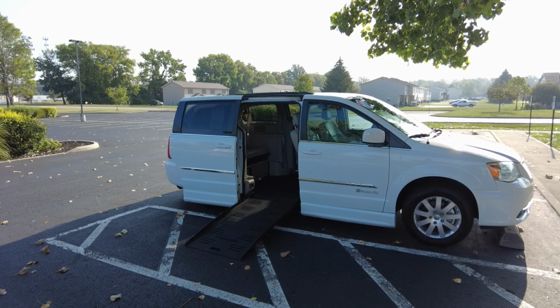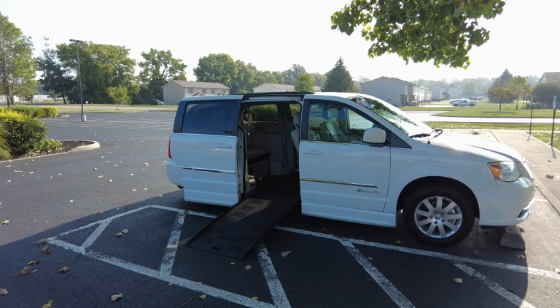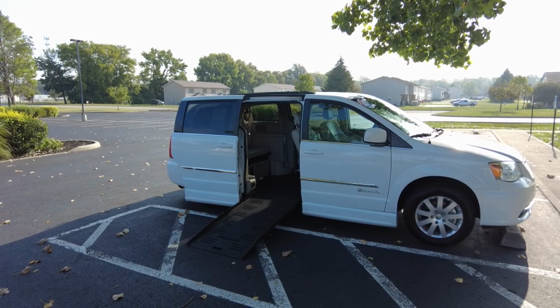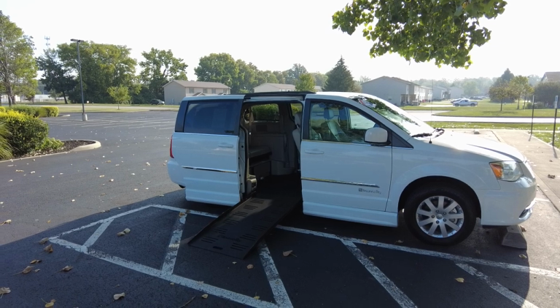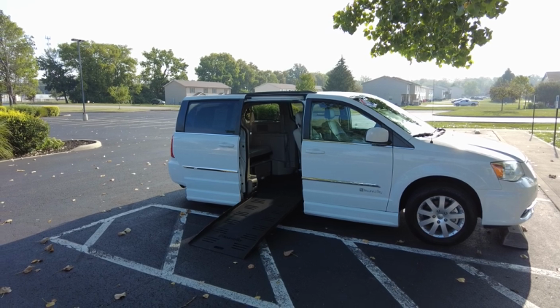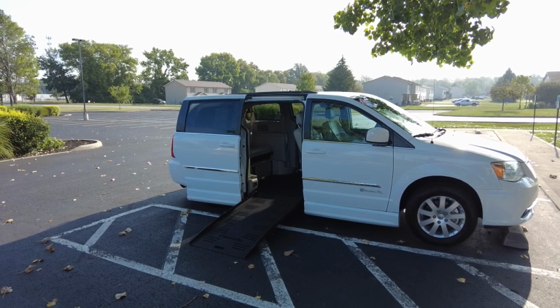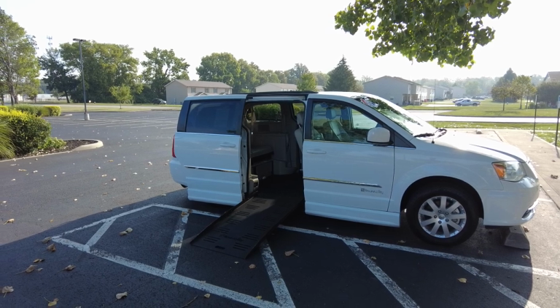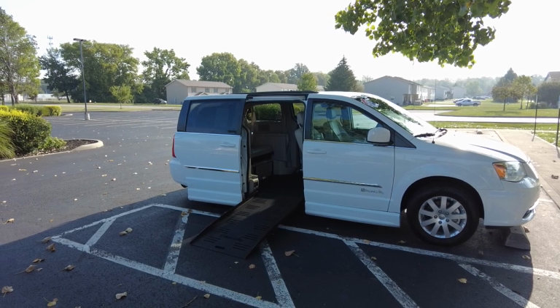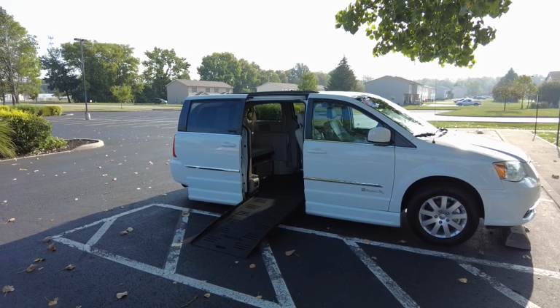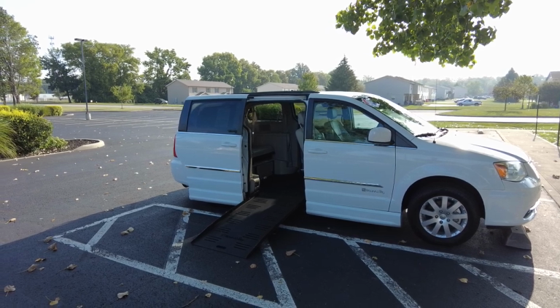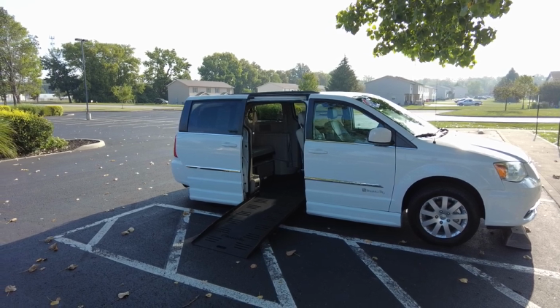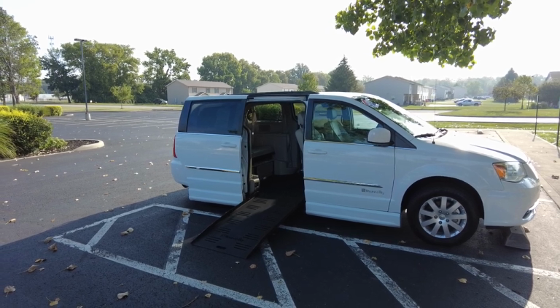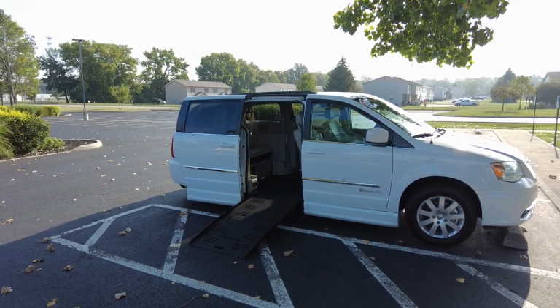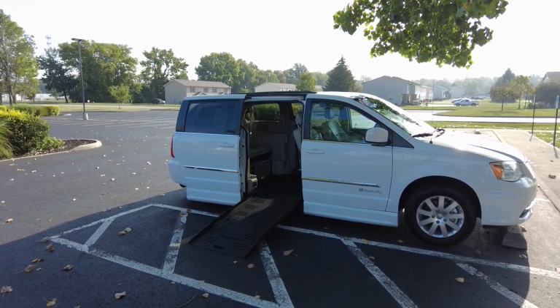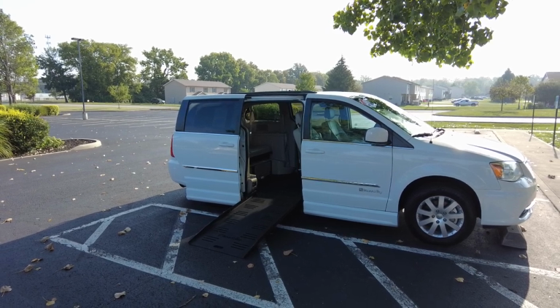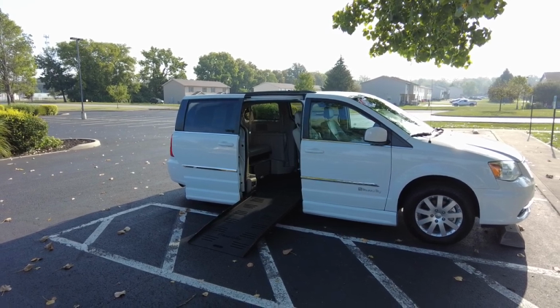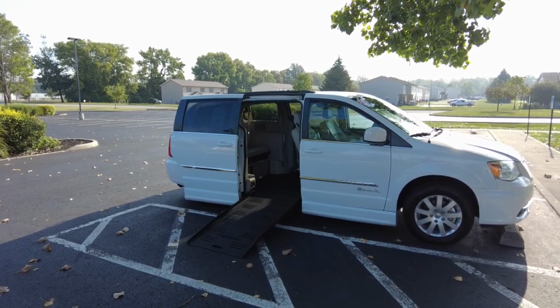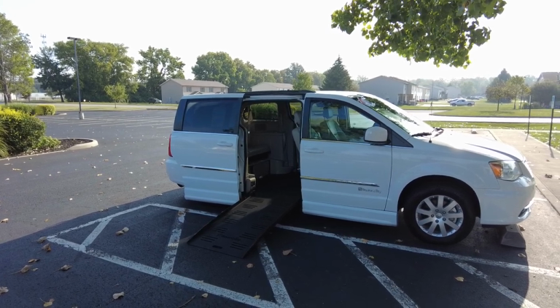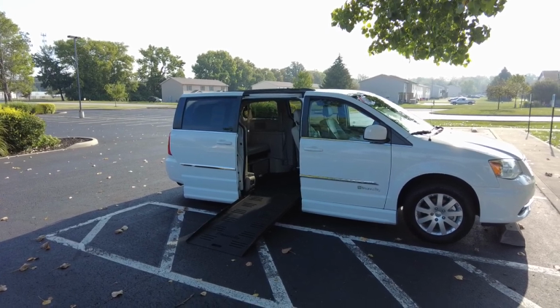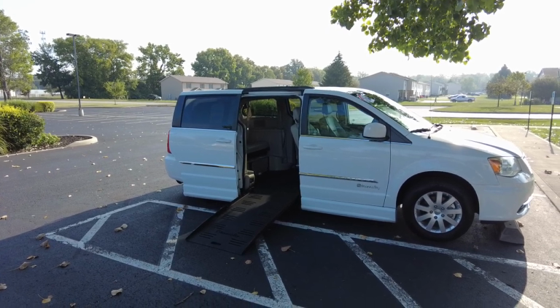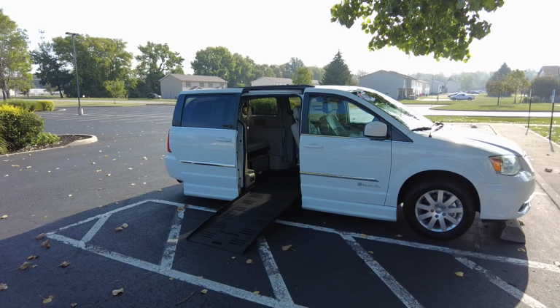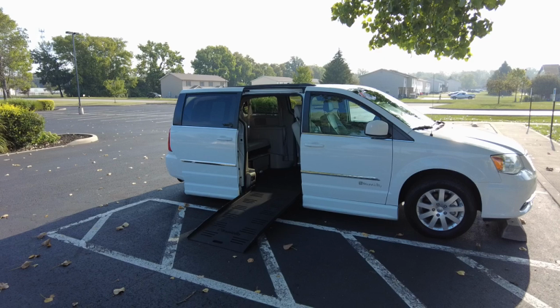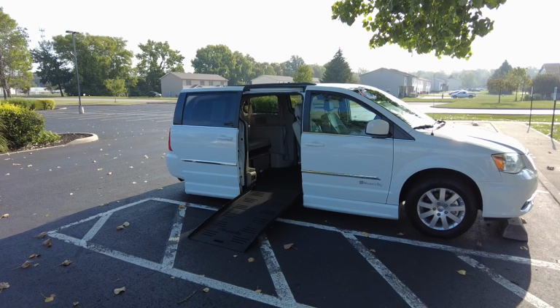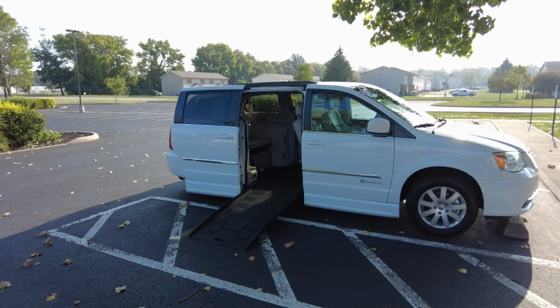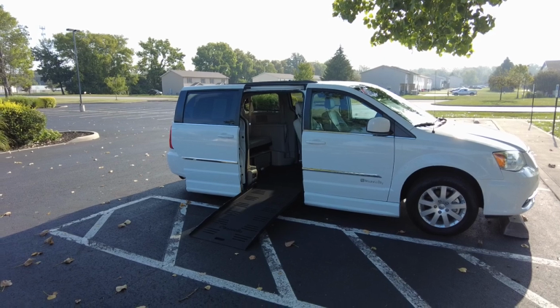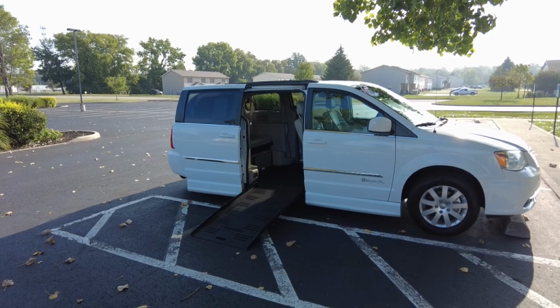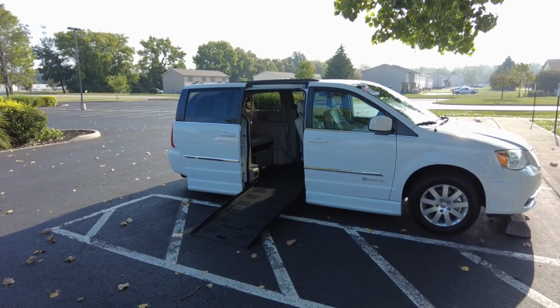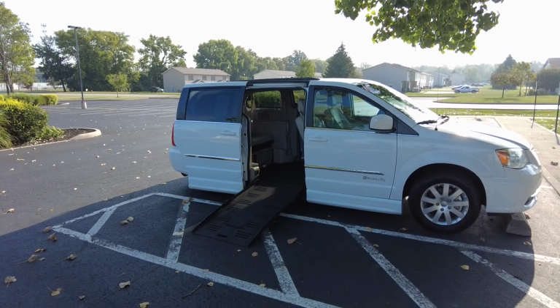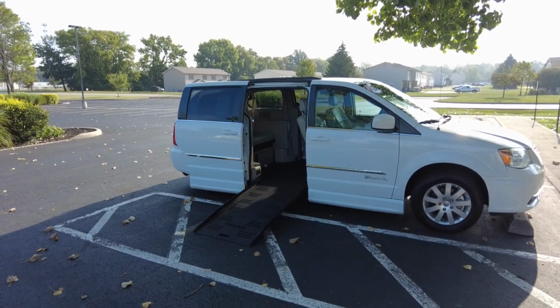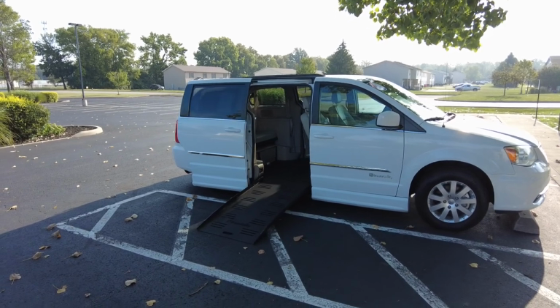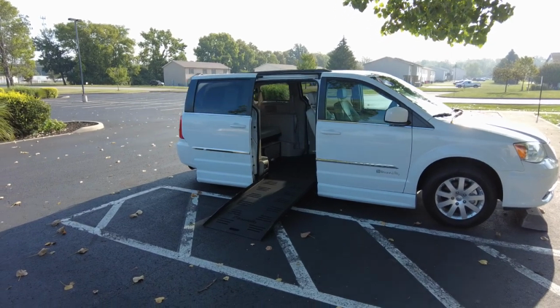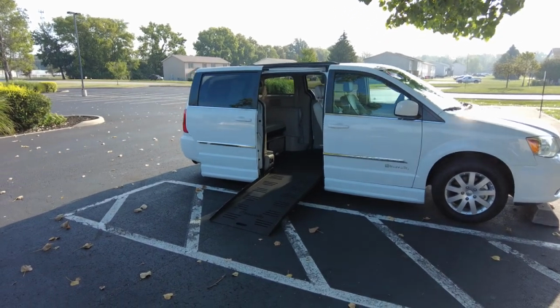Power doors, power lift gate, rear DVD, rear heat and air — got a lot of nice stuff. Leather seats. So let's just jump into it here.